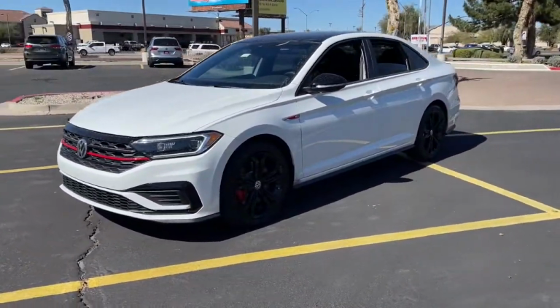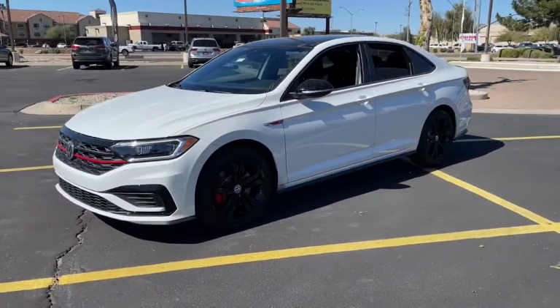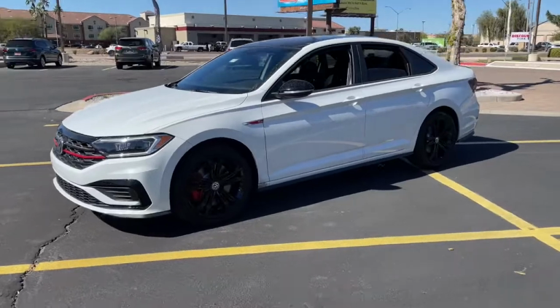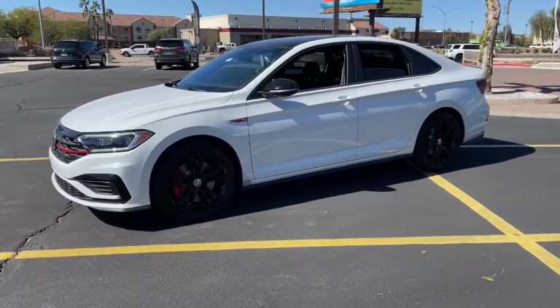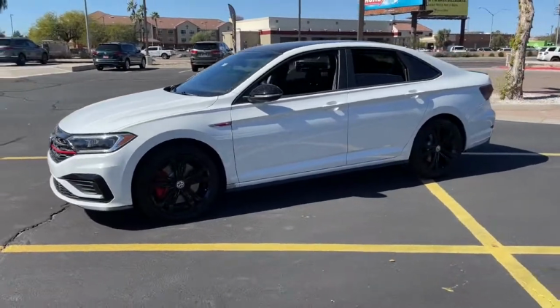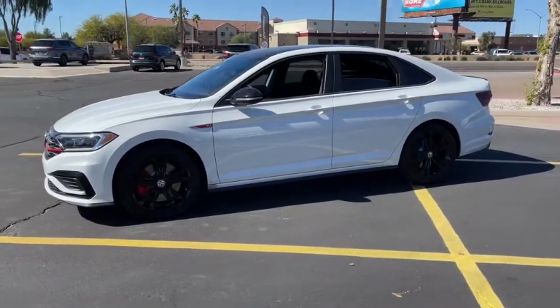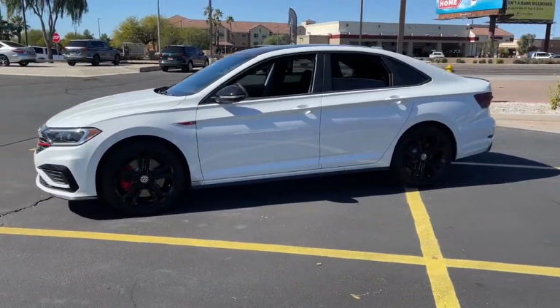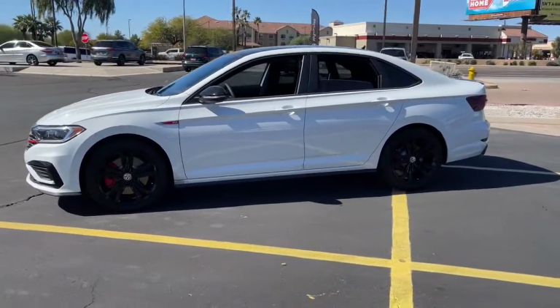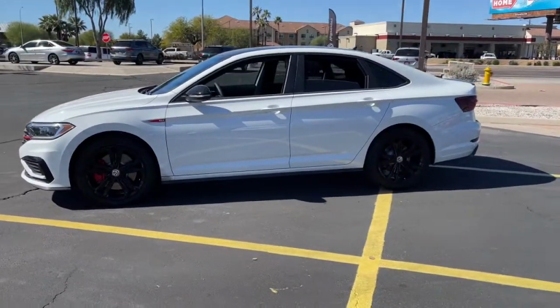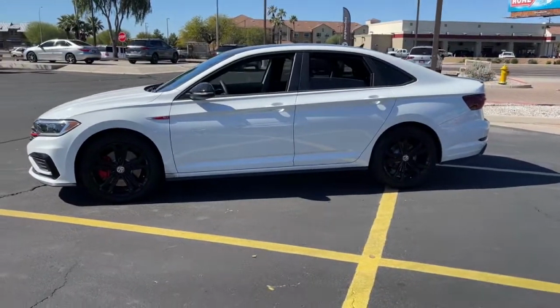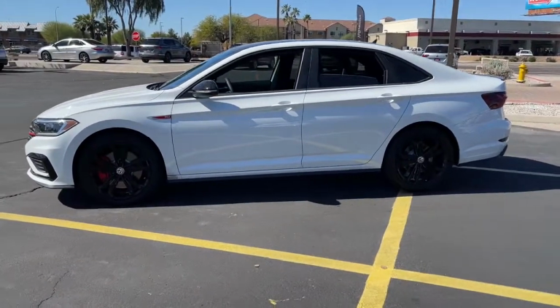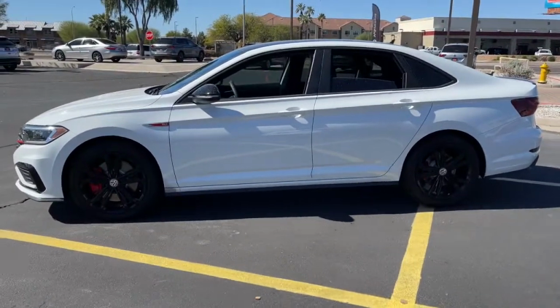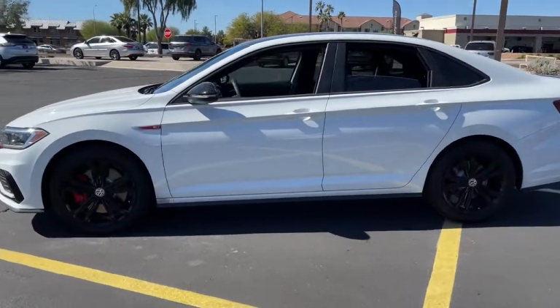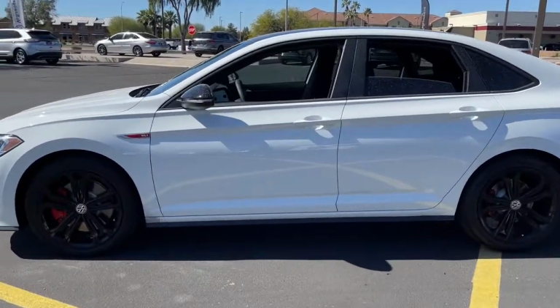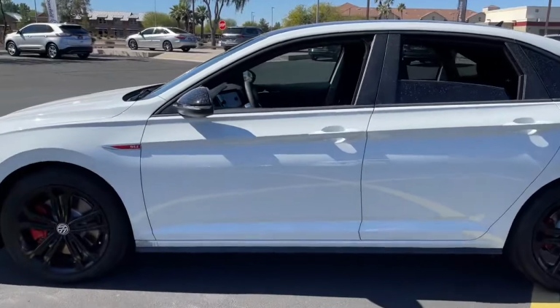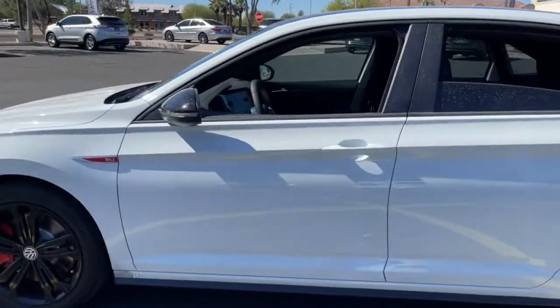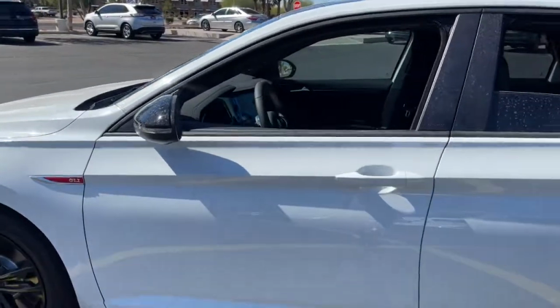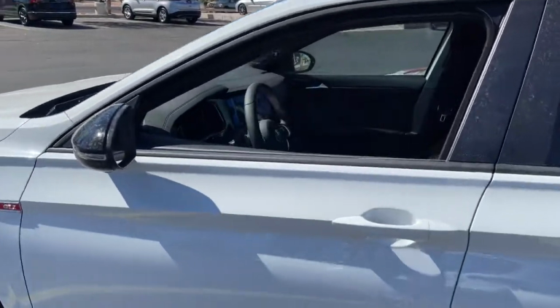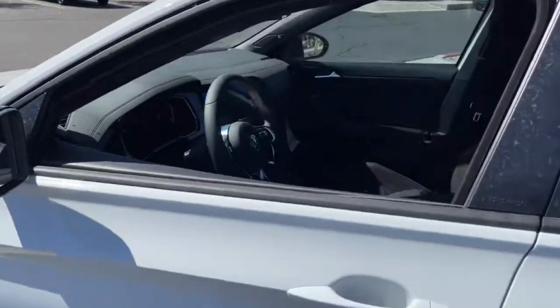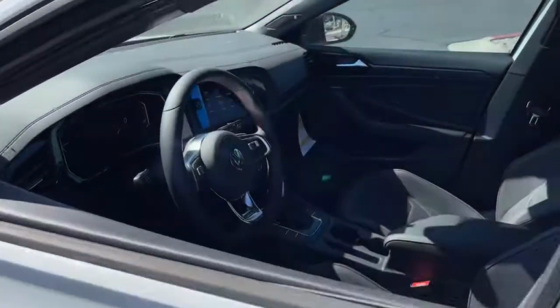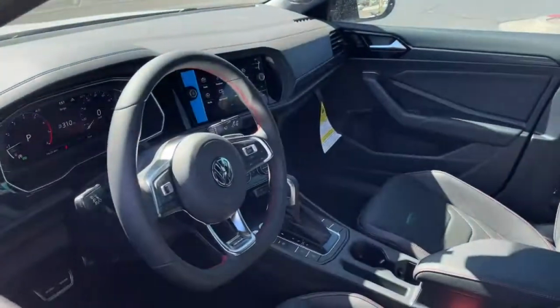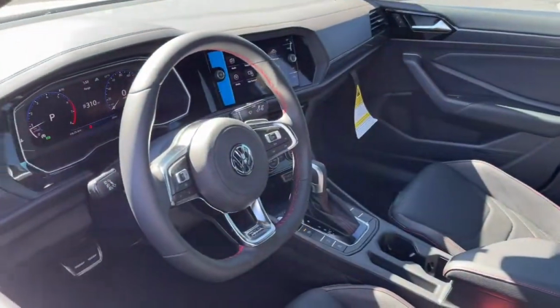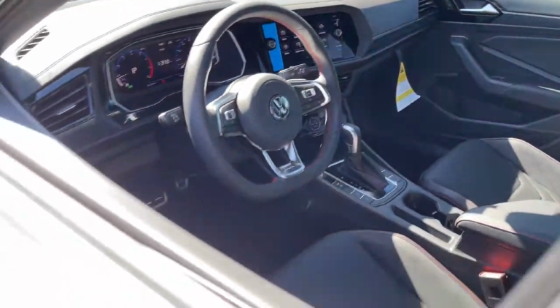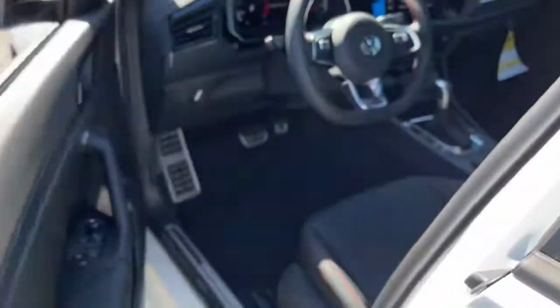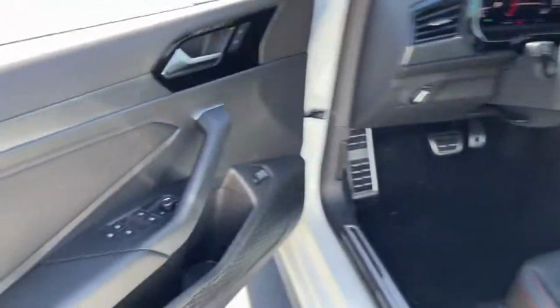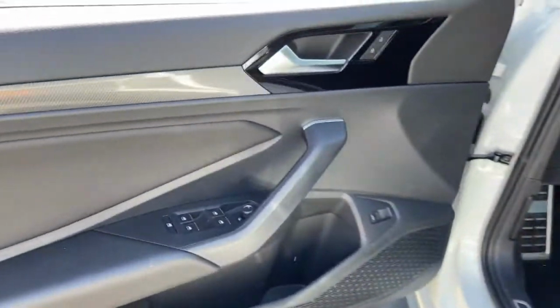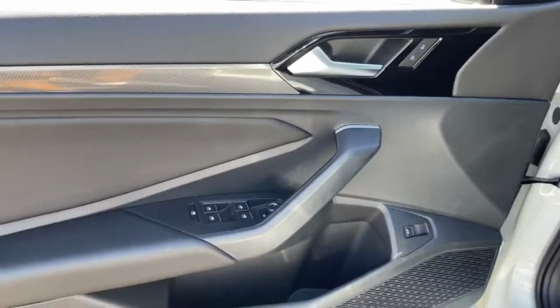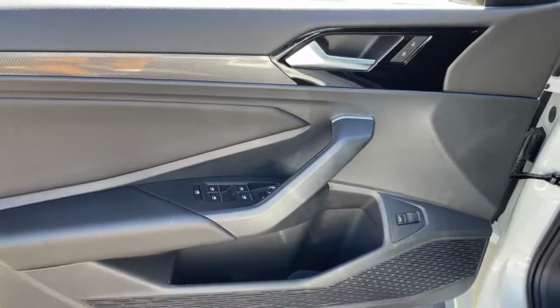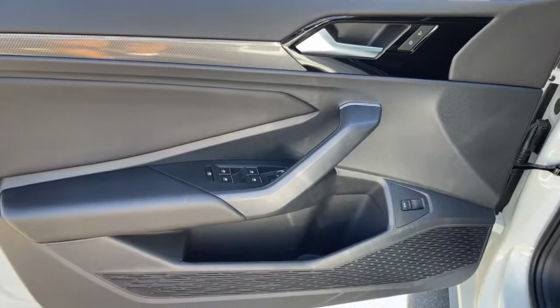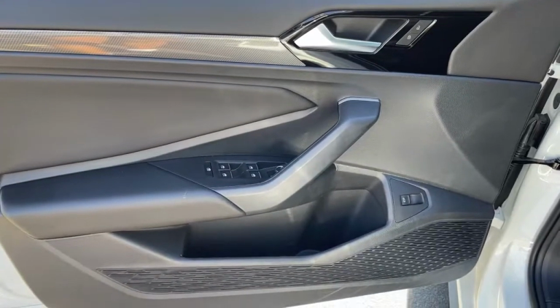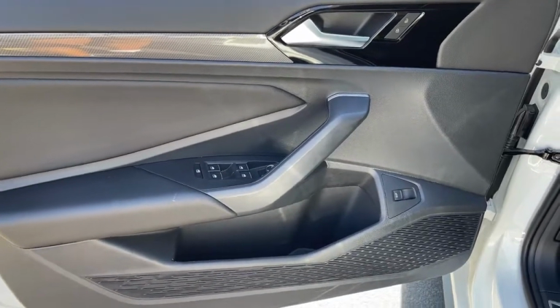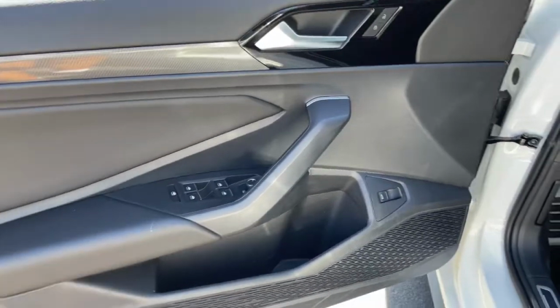This understated compact sports sedan delivers powerful performance as well as a comfortable roomy cabin, impressive fuel efficiency, and a suite of advanced safety features. These are just some of the great options this vehicle comes with.